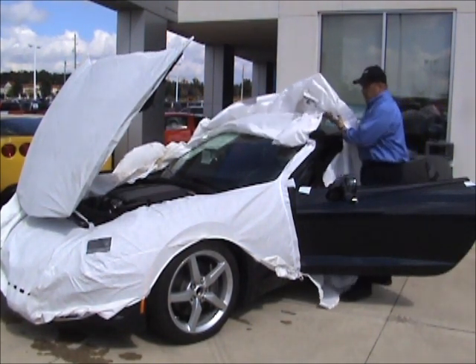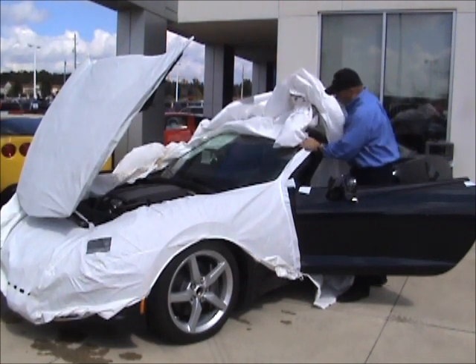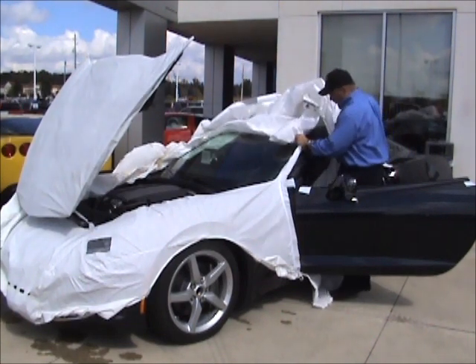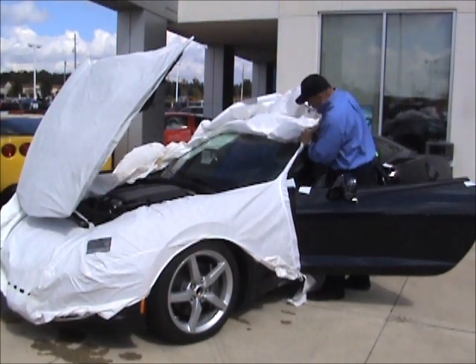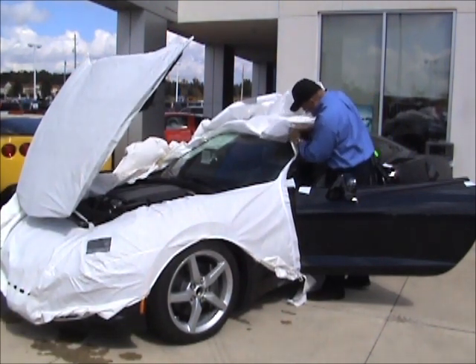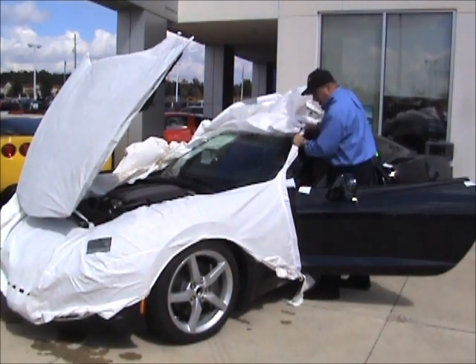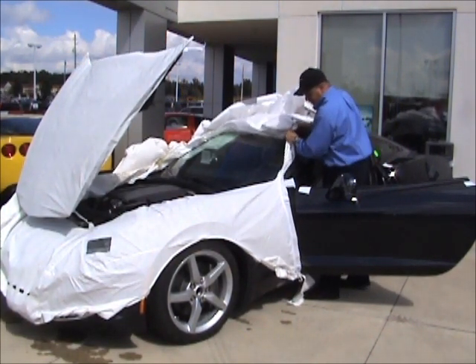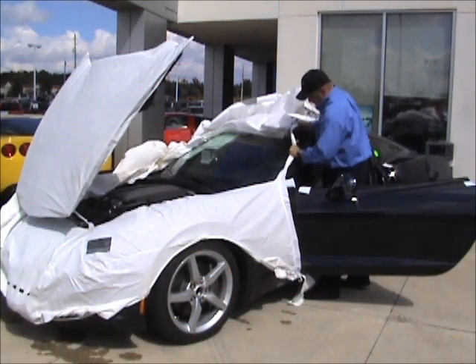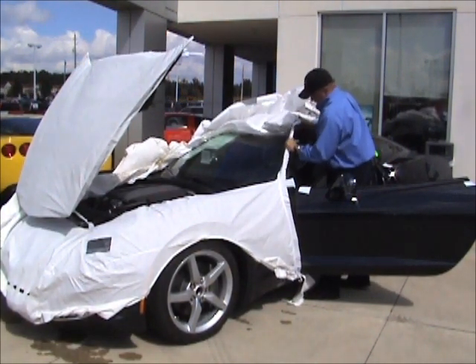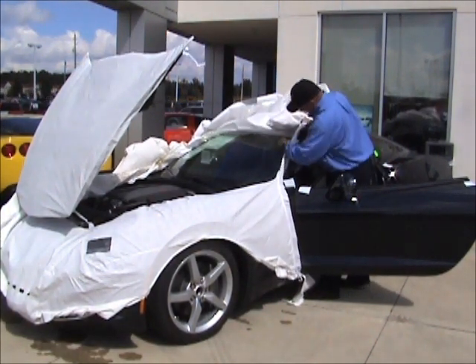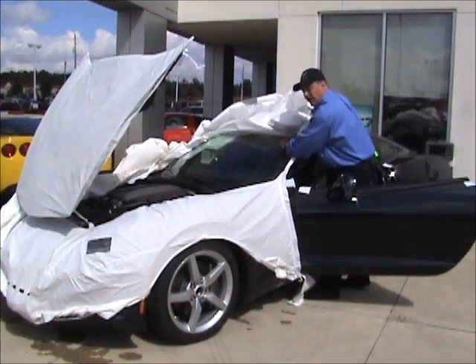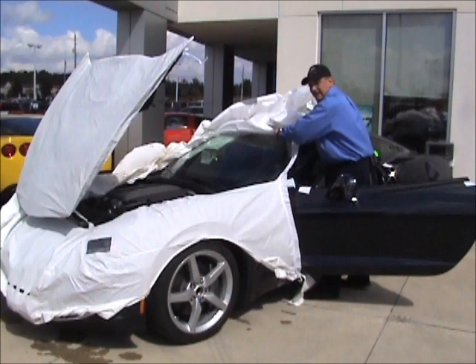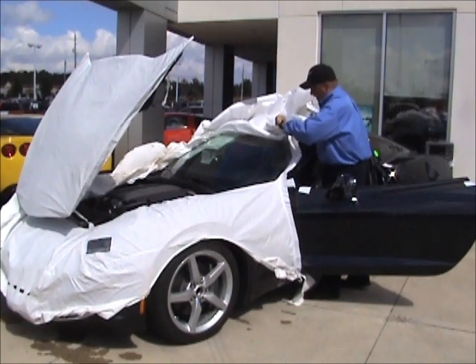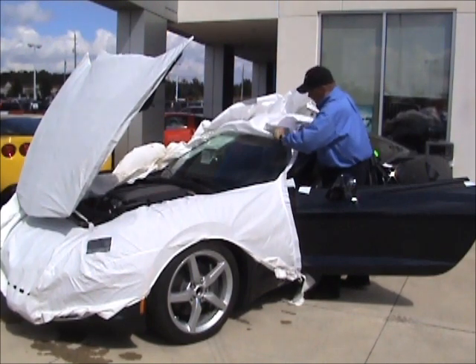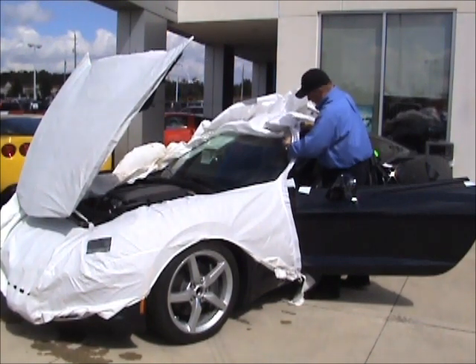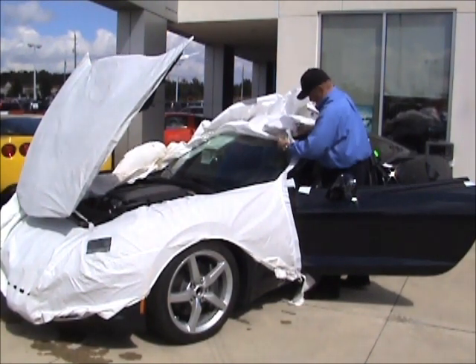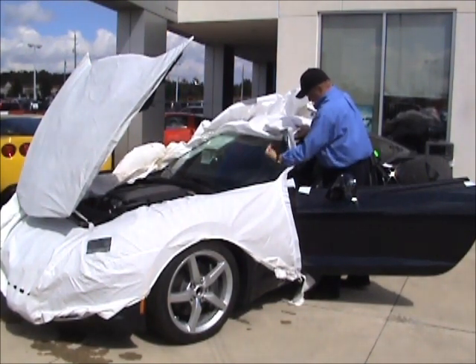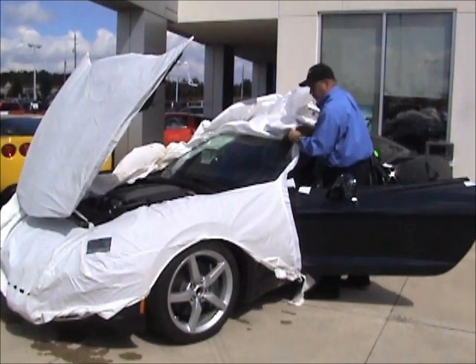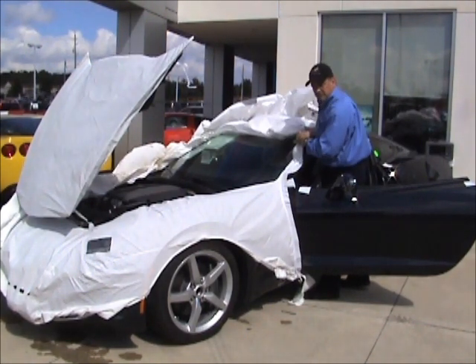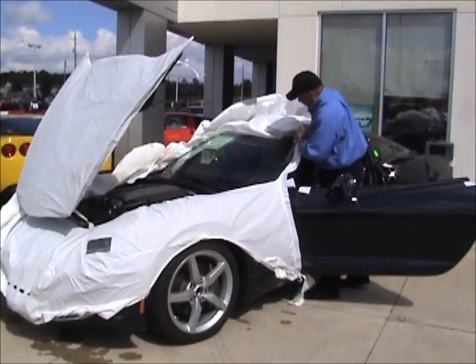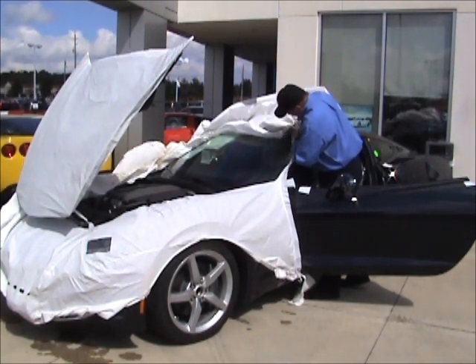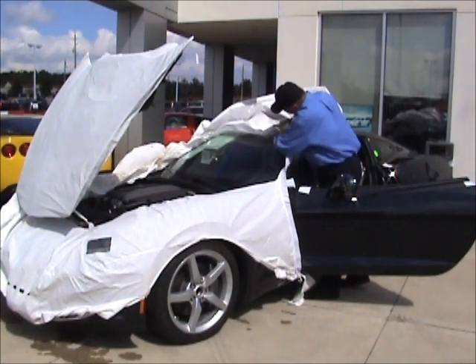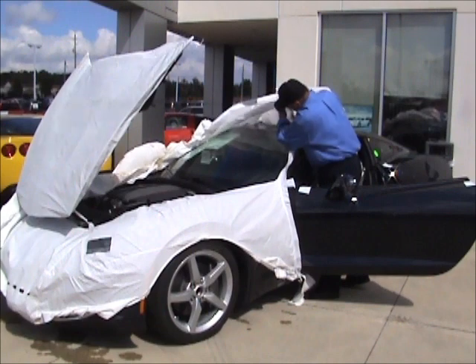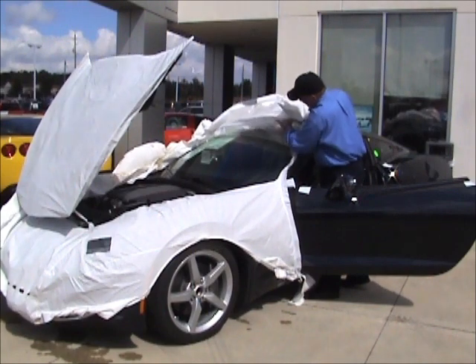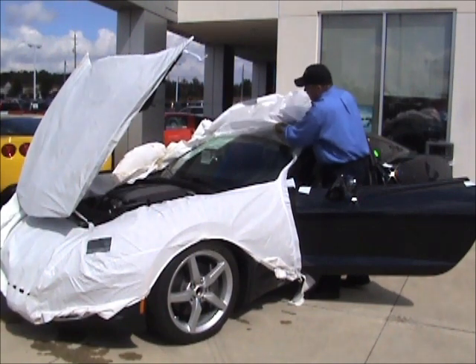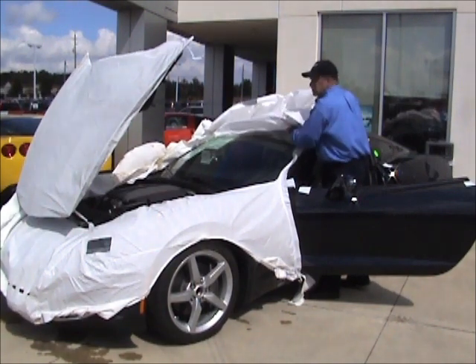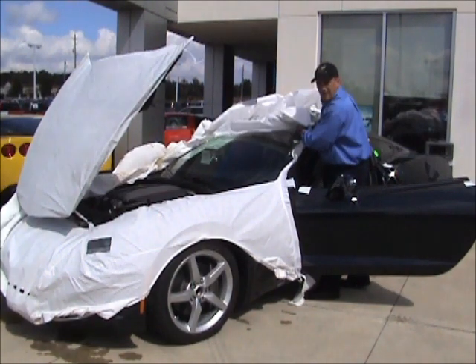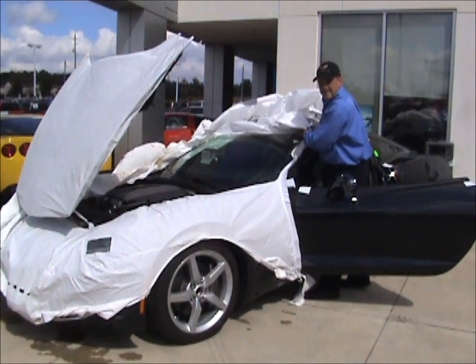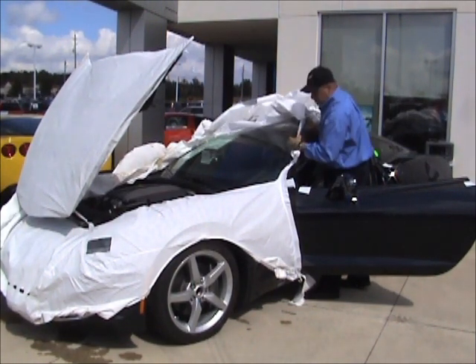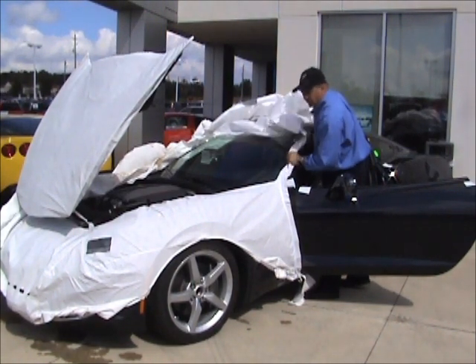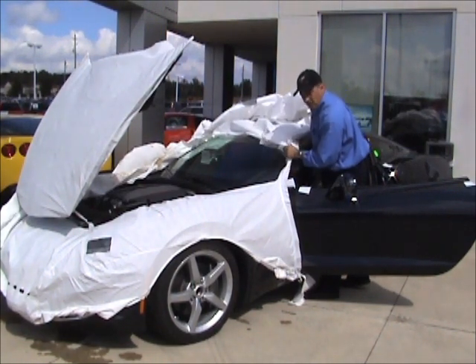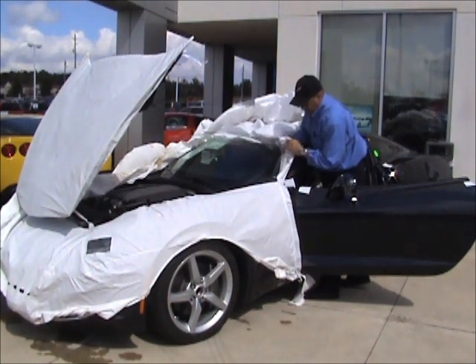For those of you wondering and trying to decipher what this car is — it's a regular body coupe, not a Z51. We'll be putting up some nice pictures of it because it's a beautiful combination: 2LT Night Race Blue with Kalahari interior.